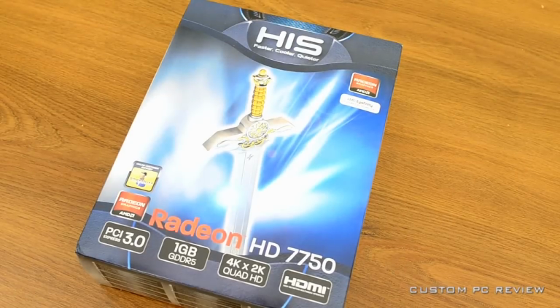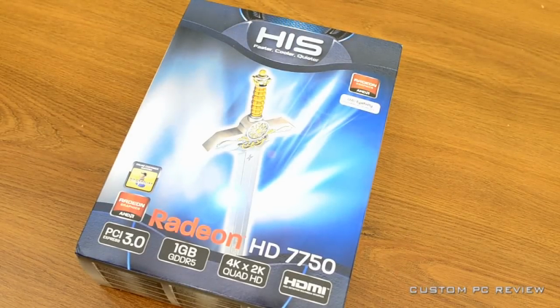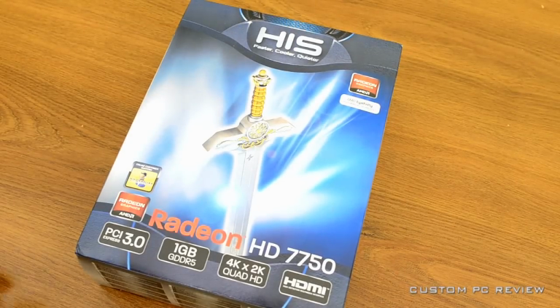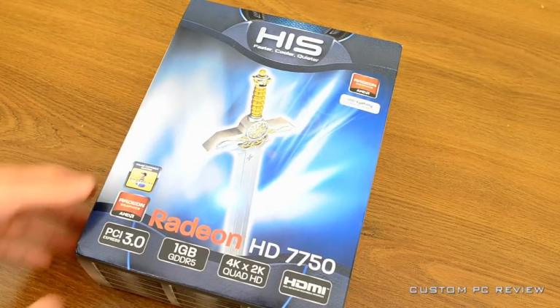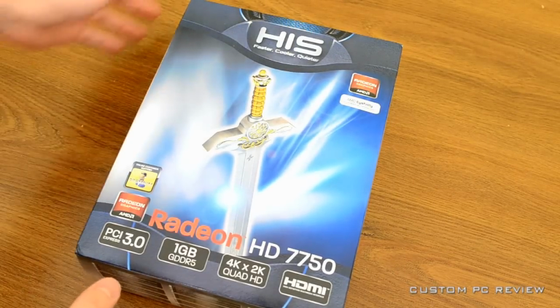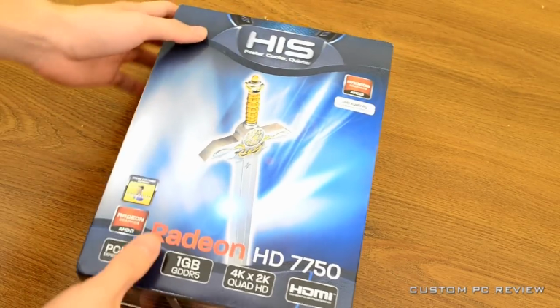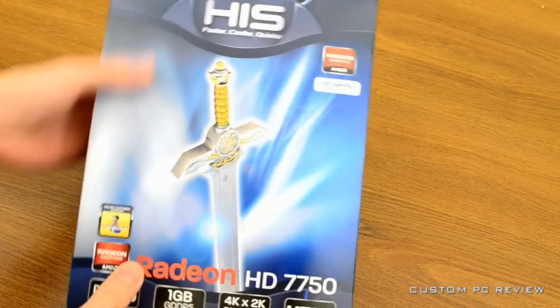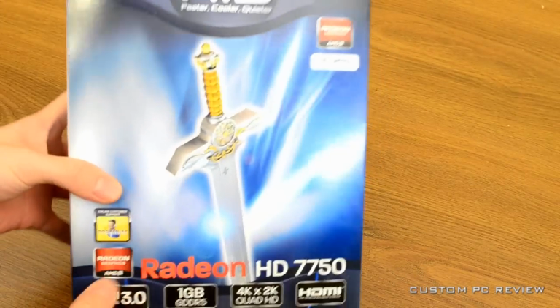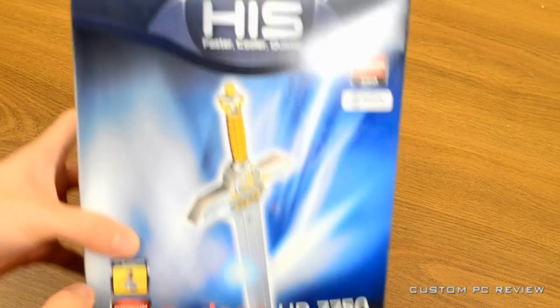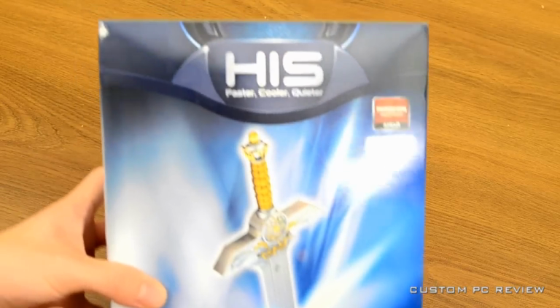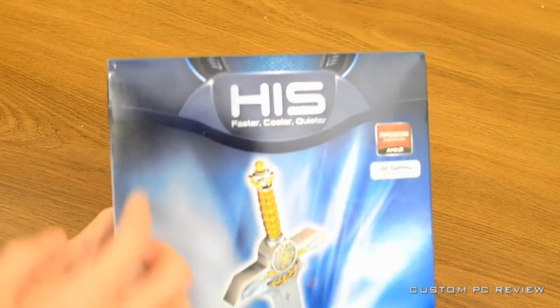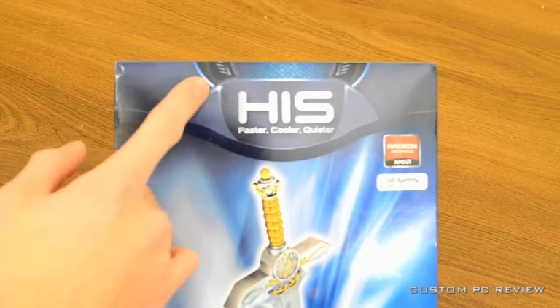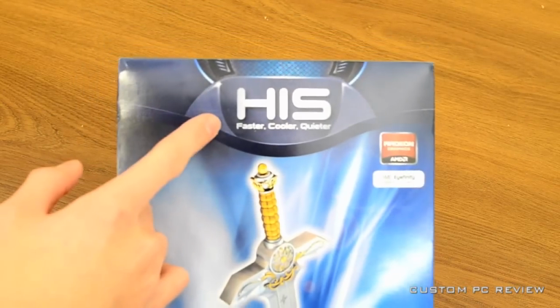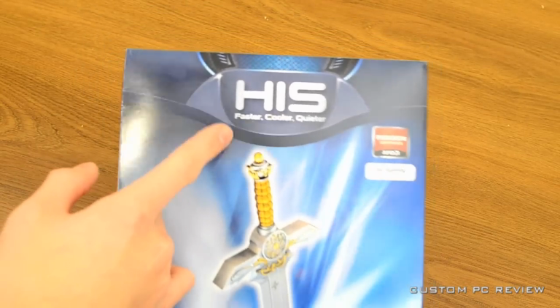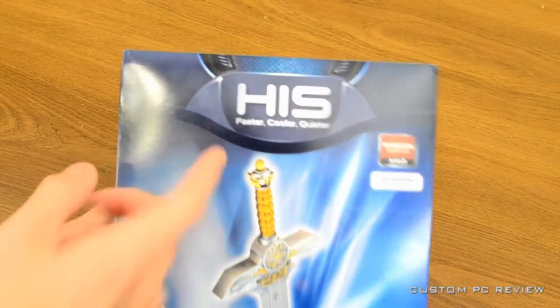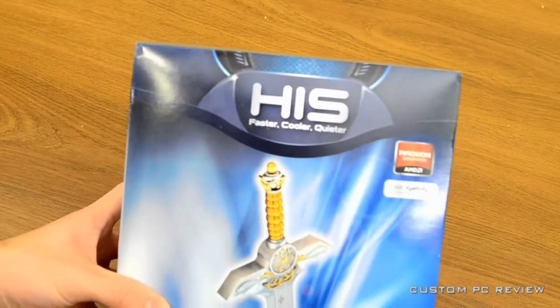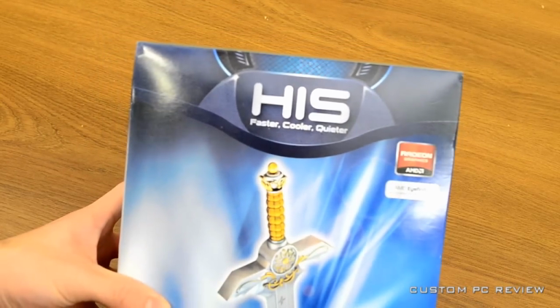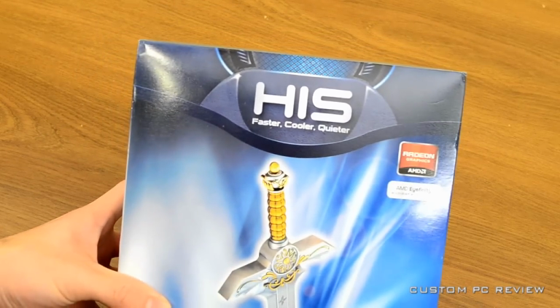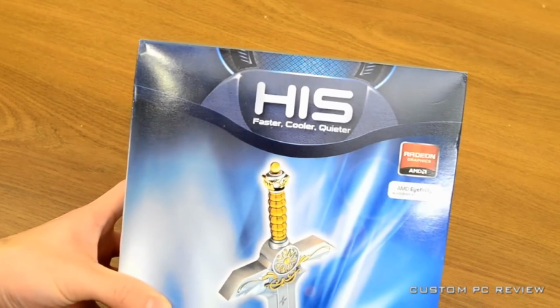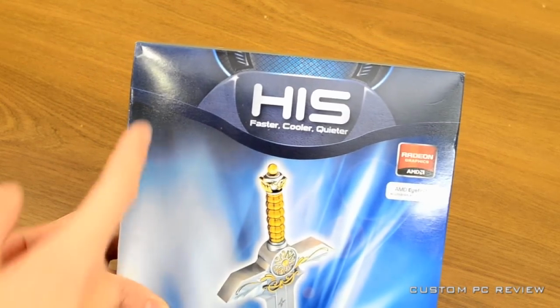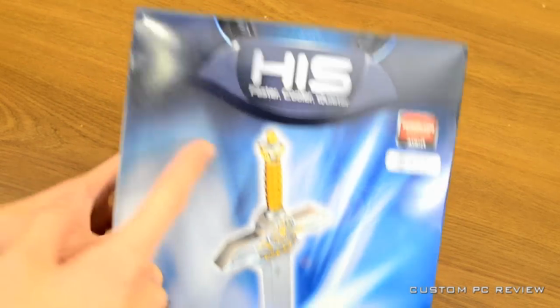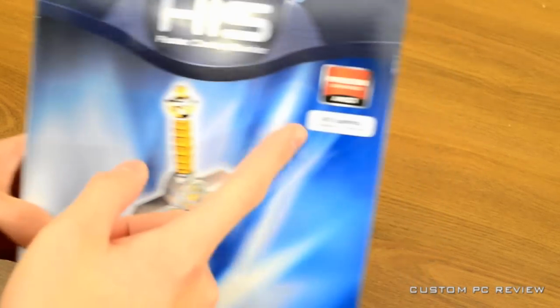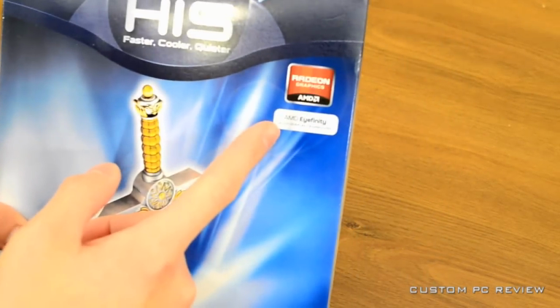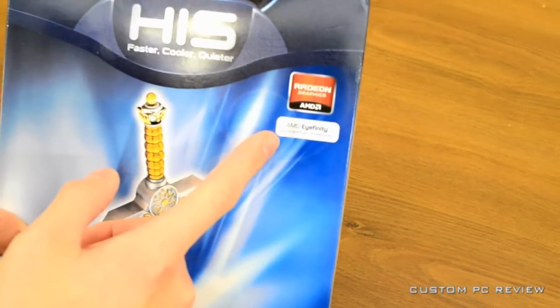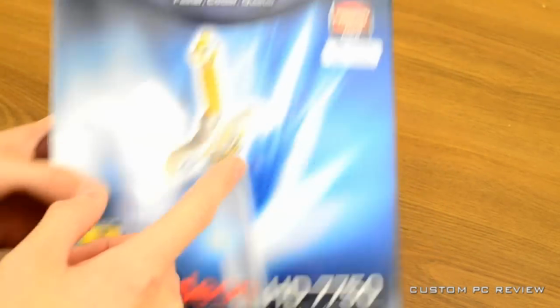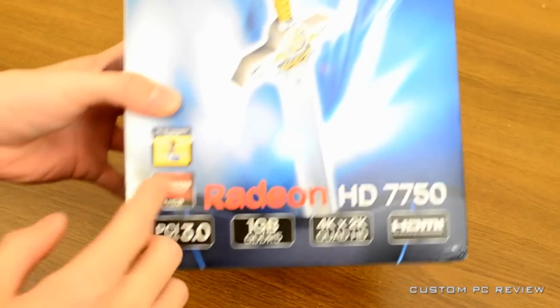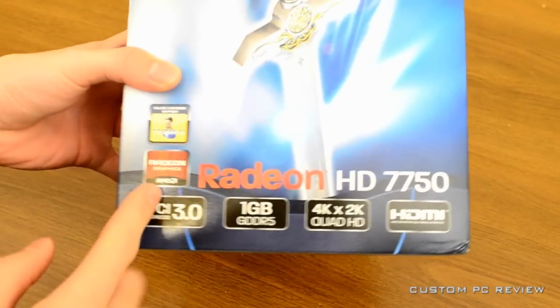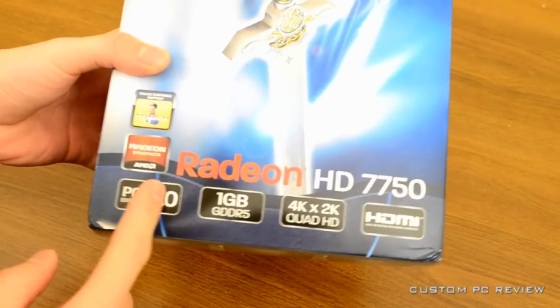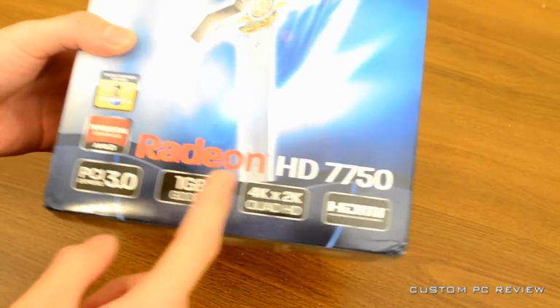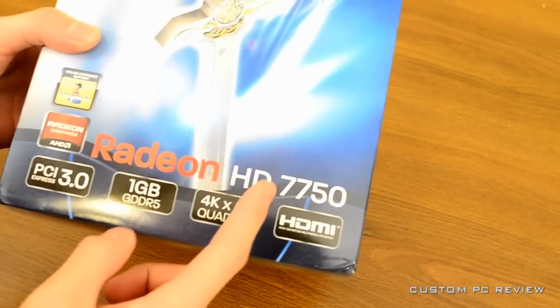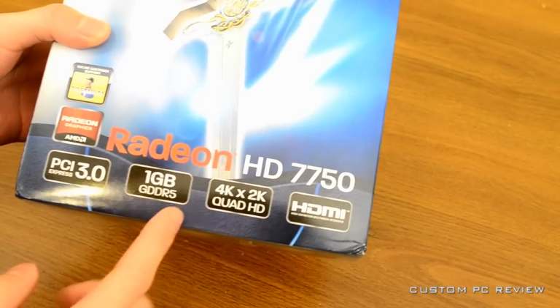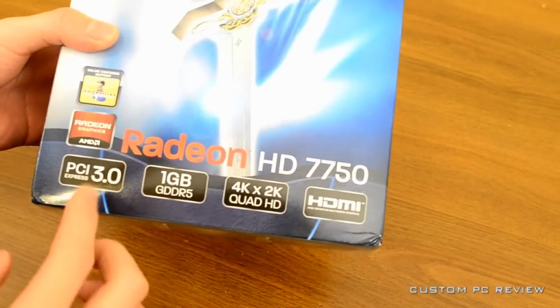Hey, how's it going guys? It's Sam back here again with Custom PC Review, and today we are going to be doing the unboxing of the HIS Radeon HD 7750 graphics card.